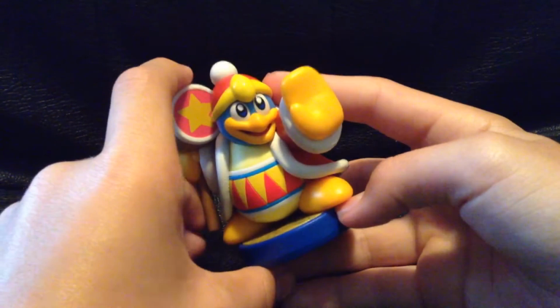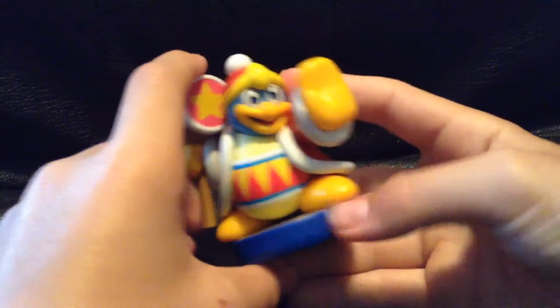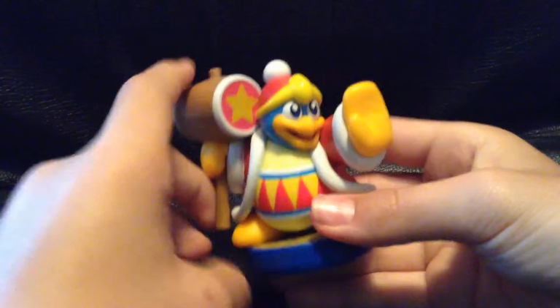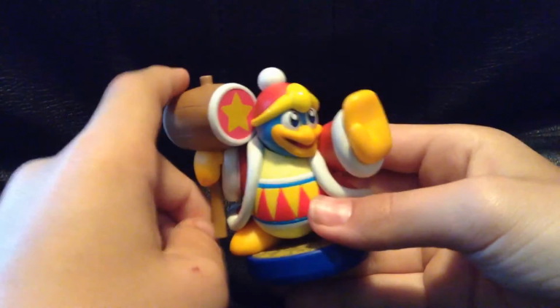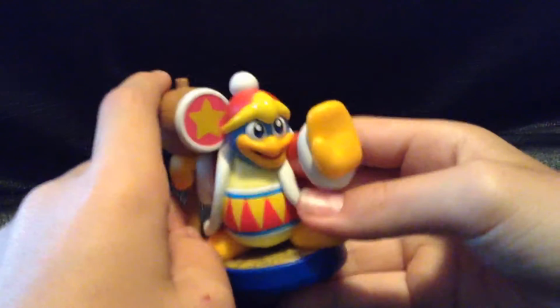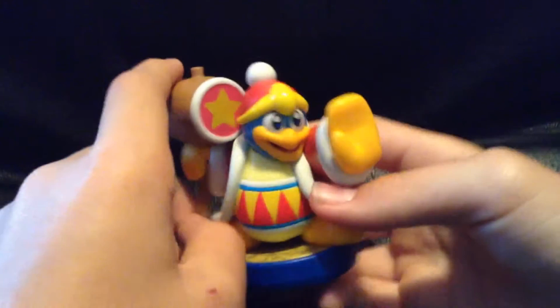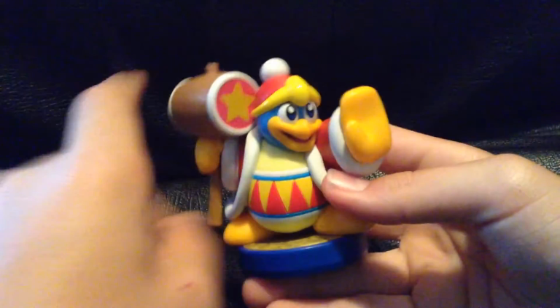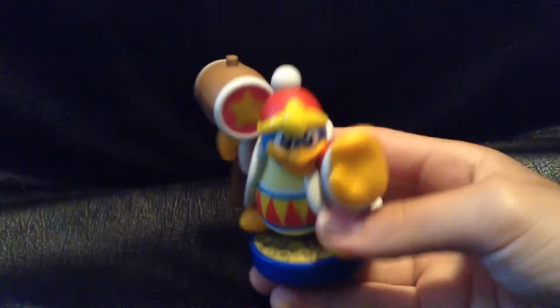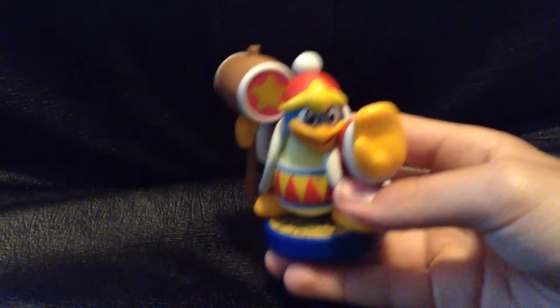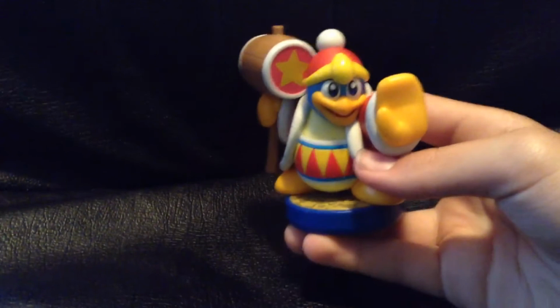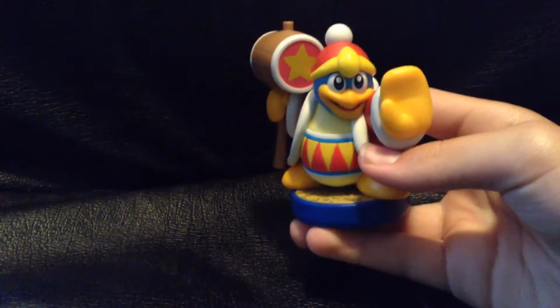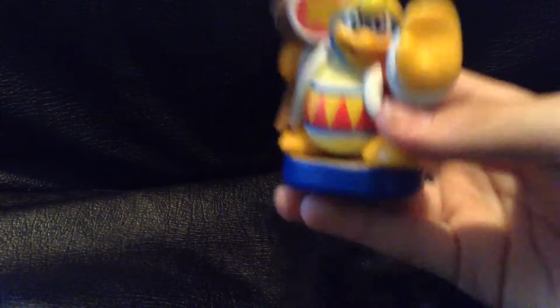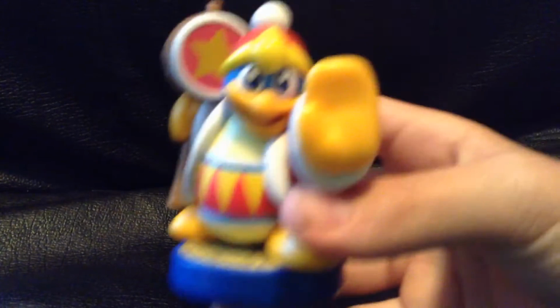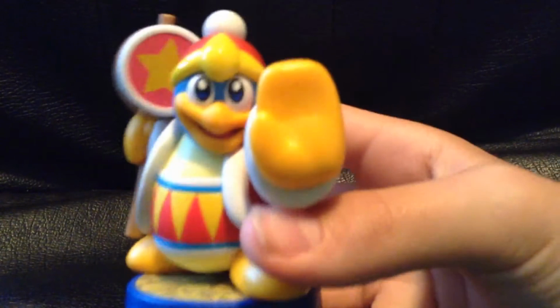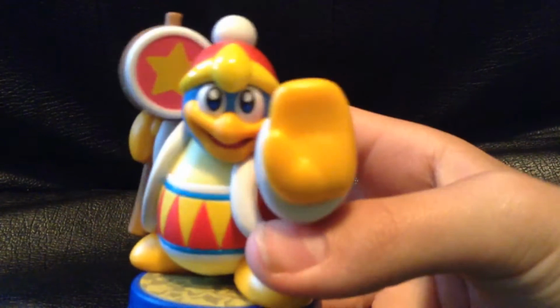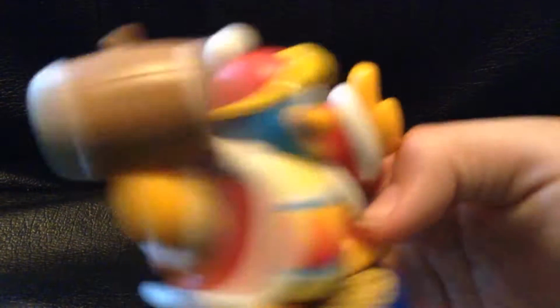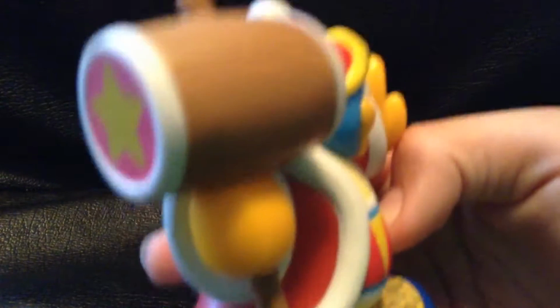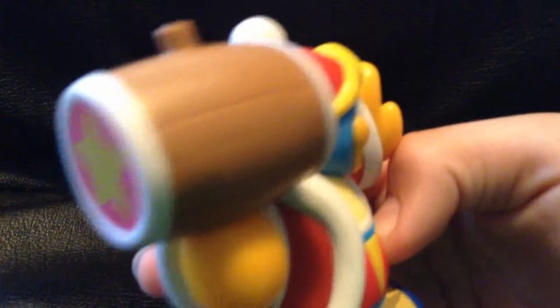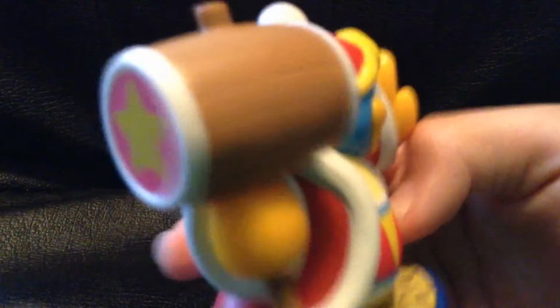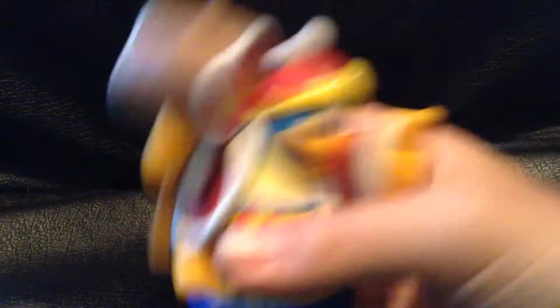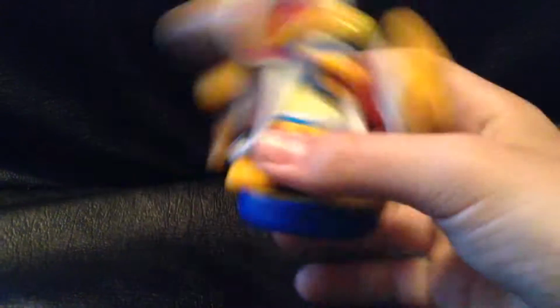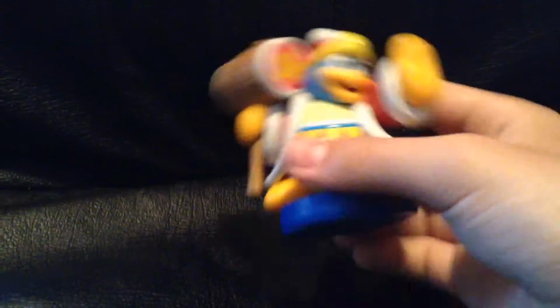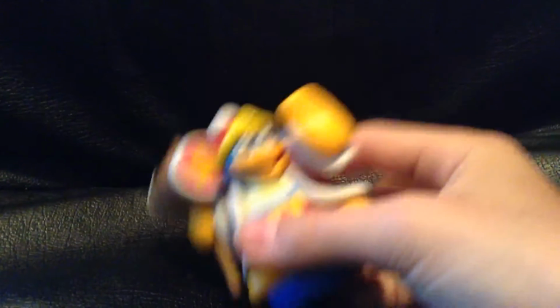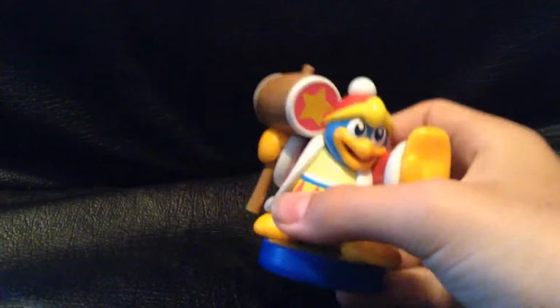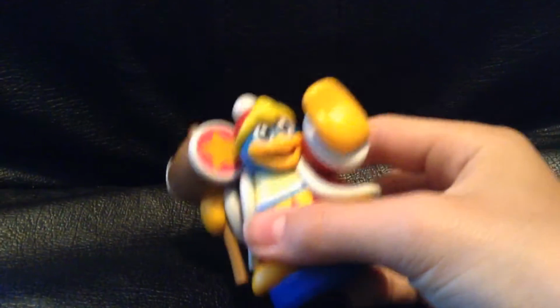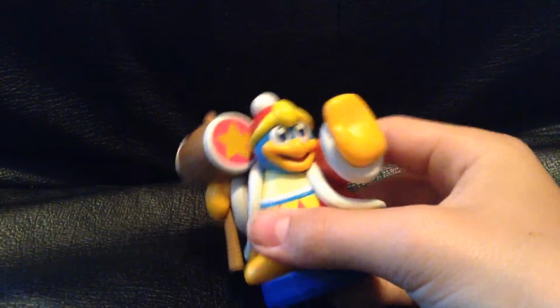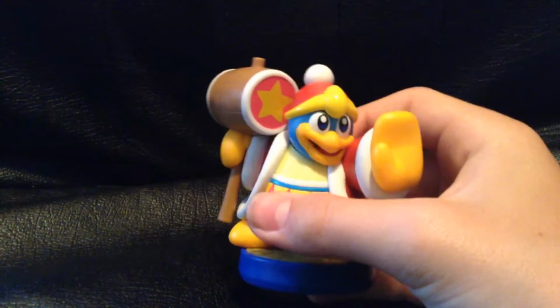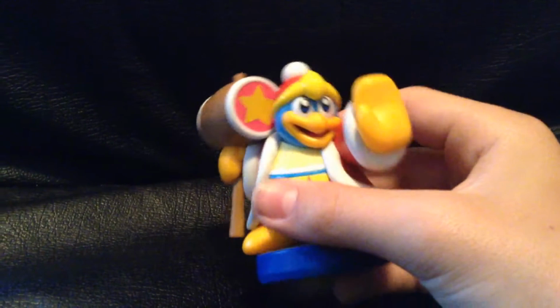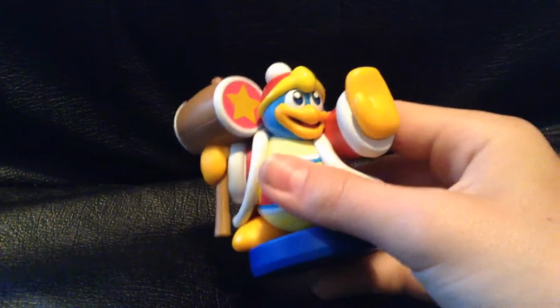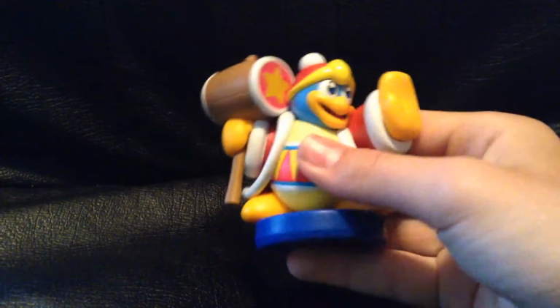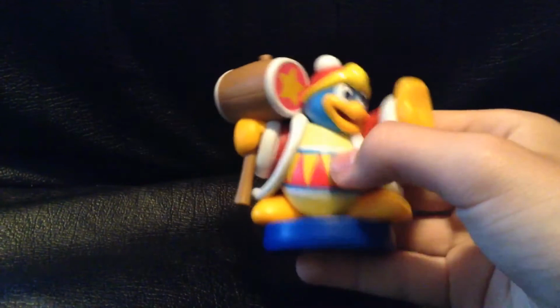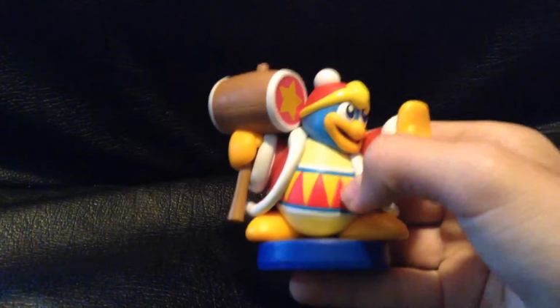First off, there's something cool you can do with this amiibo. Stop! Hammer time! Yeah, you get it, okay.